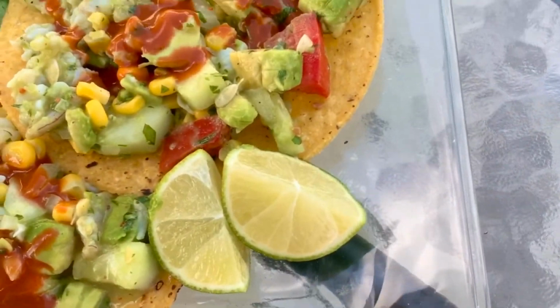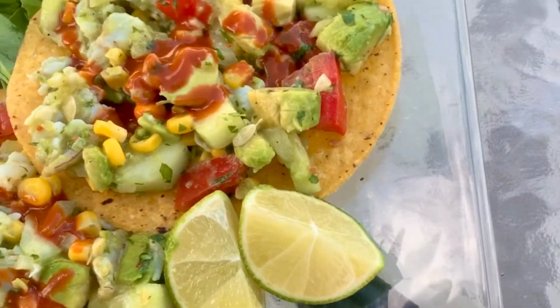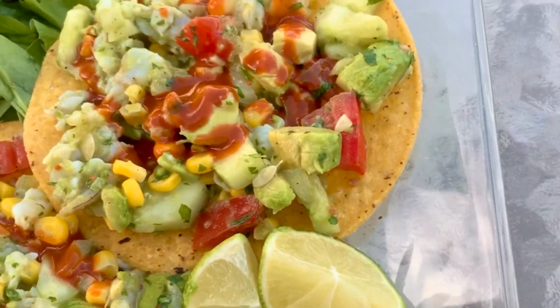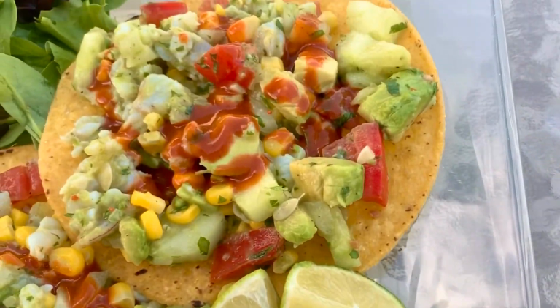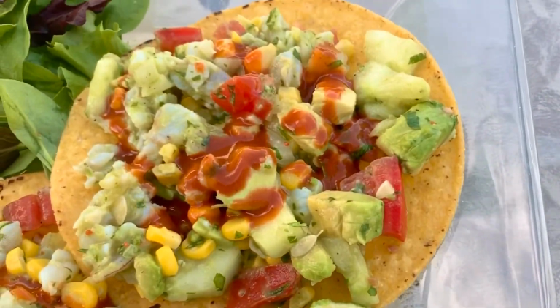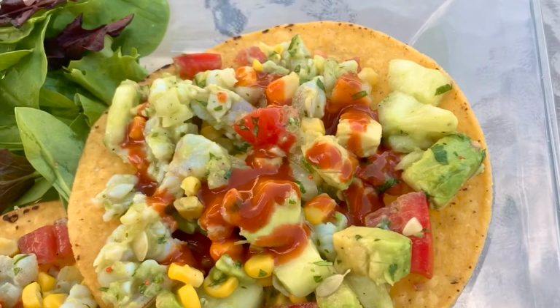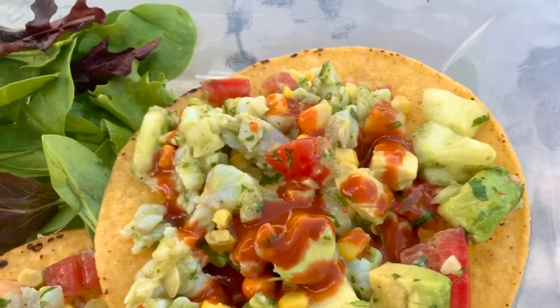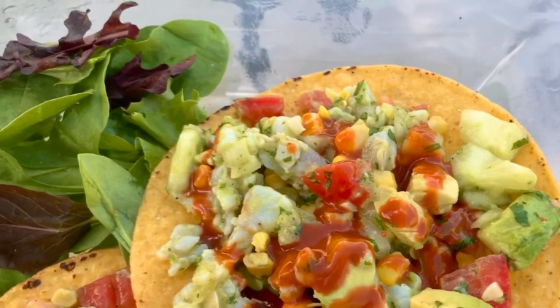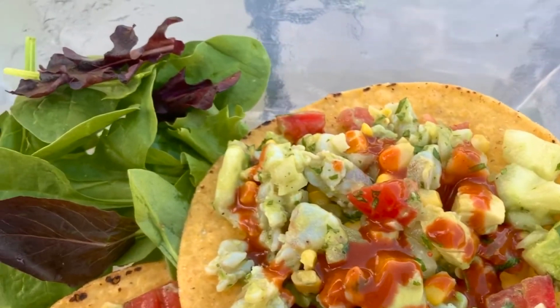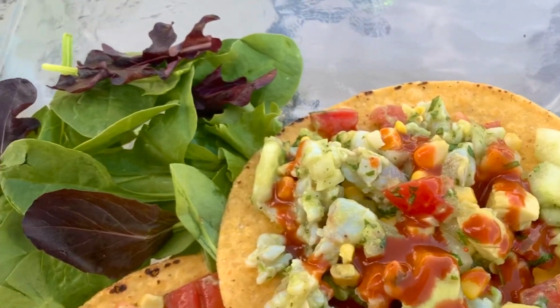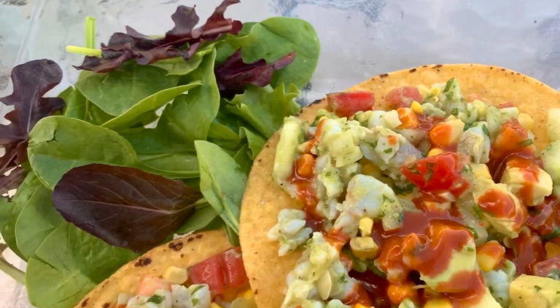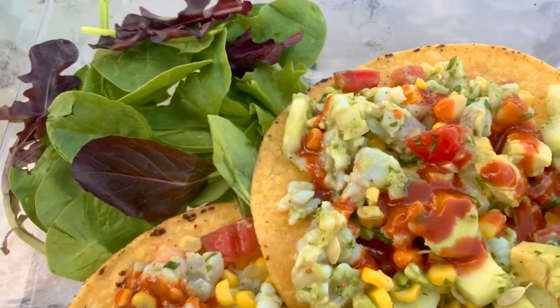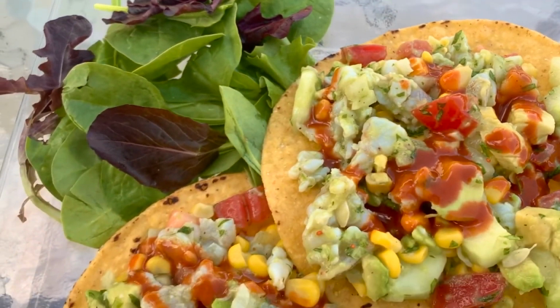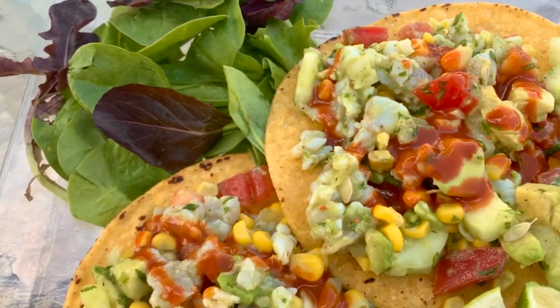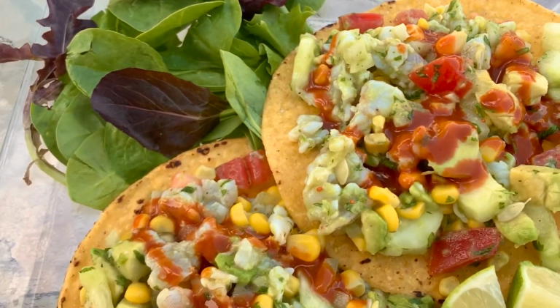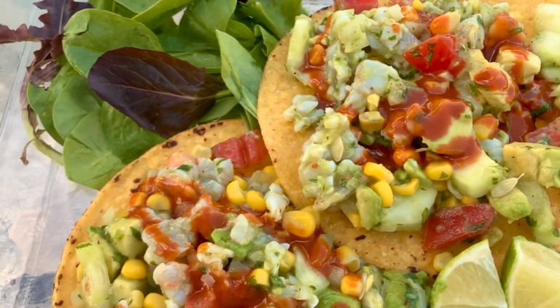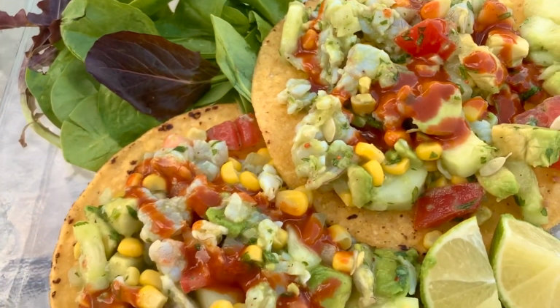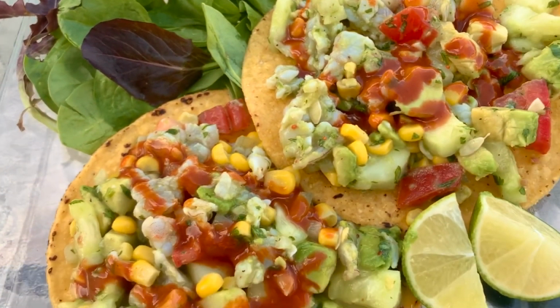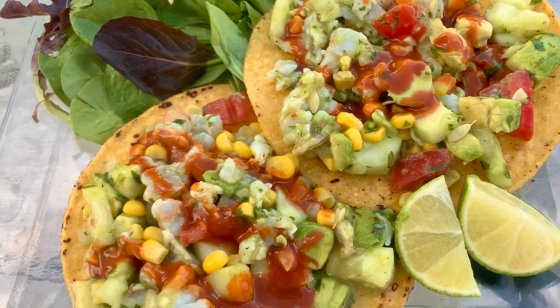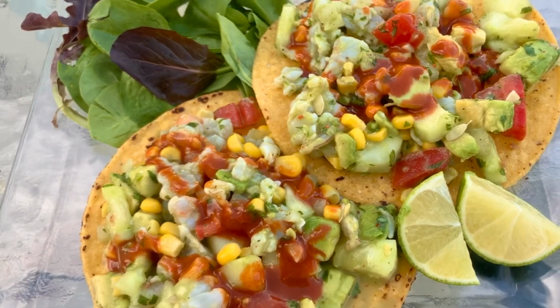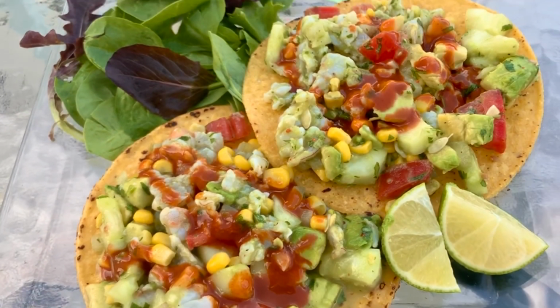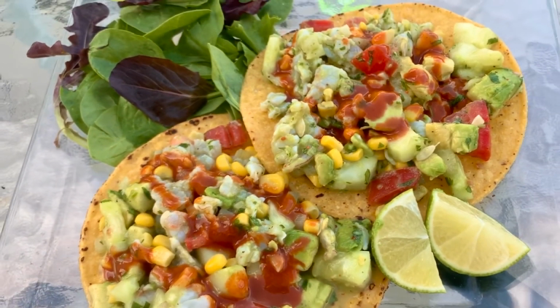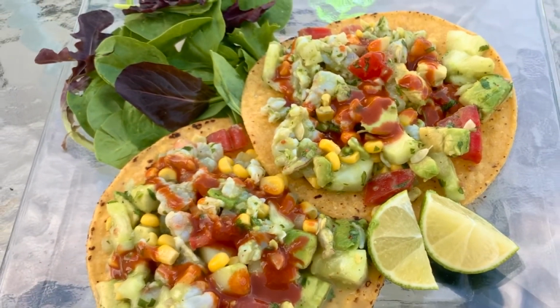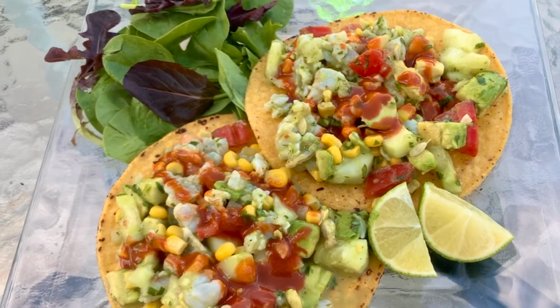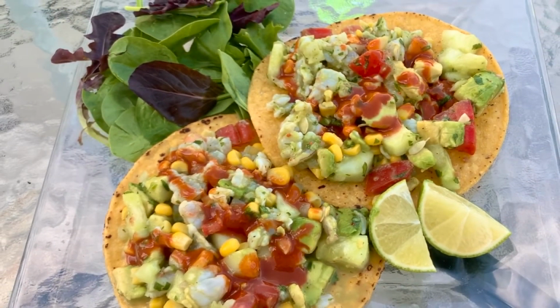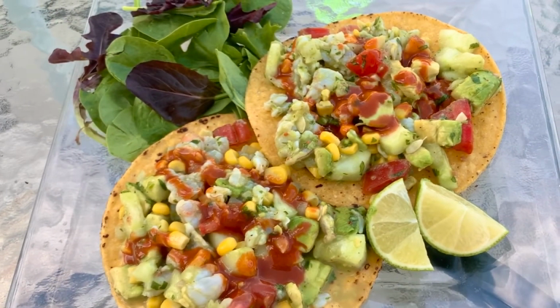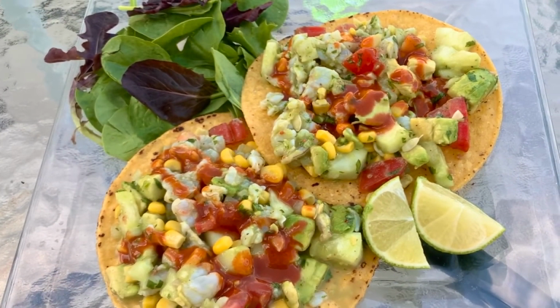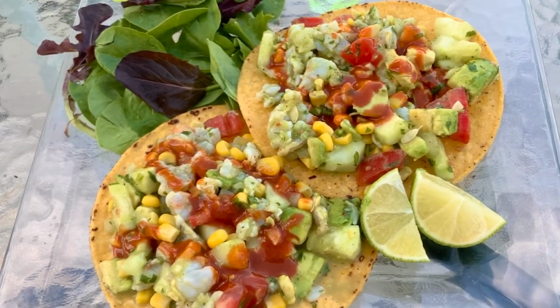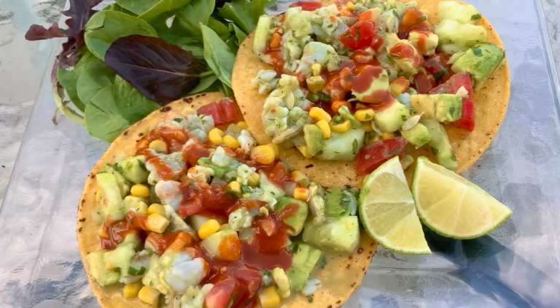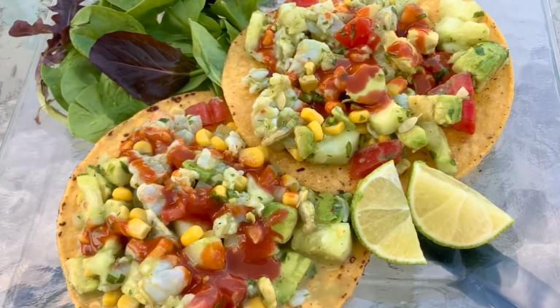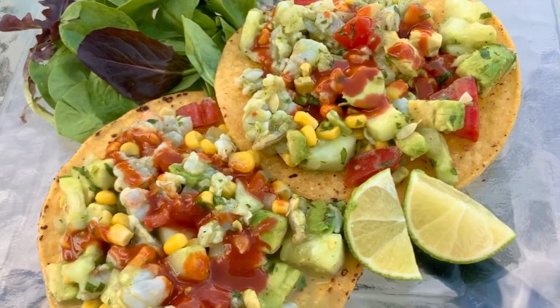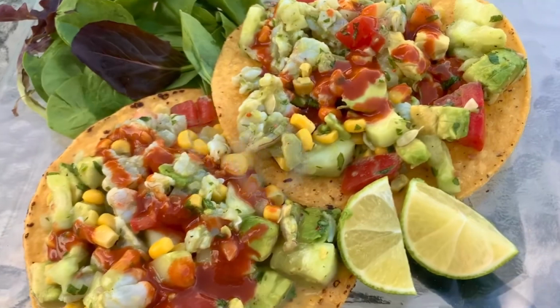This has got to be one of my favorite summer meals right here, and it was super easy to make. If you guys like this recipe, please leave me a comment, hit that thumbs up, and don't forget to subscribe. Thank you all — enjoy!